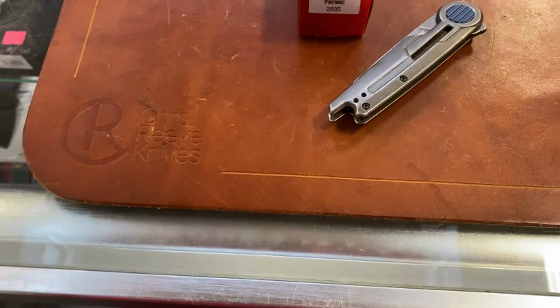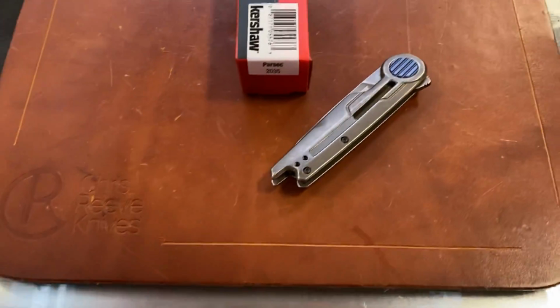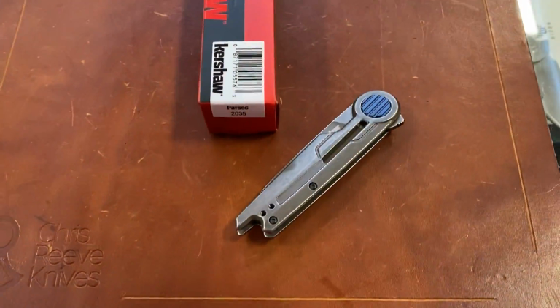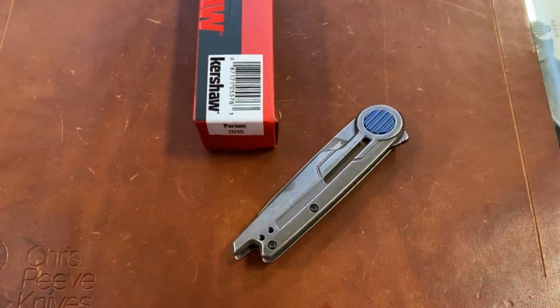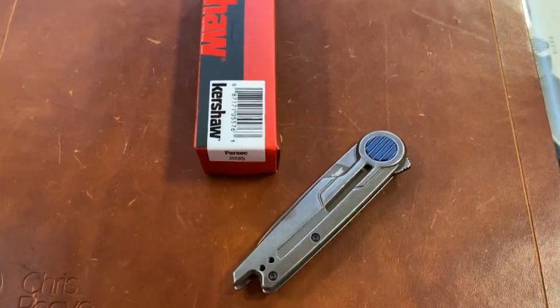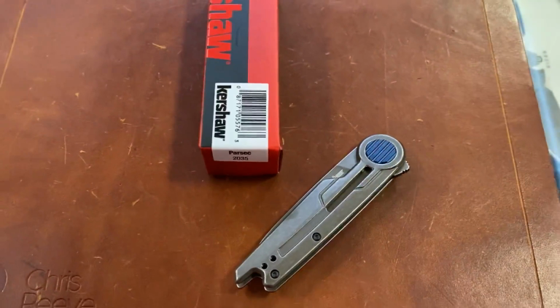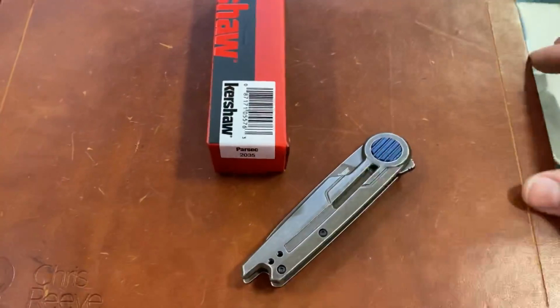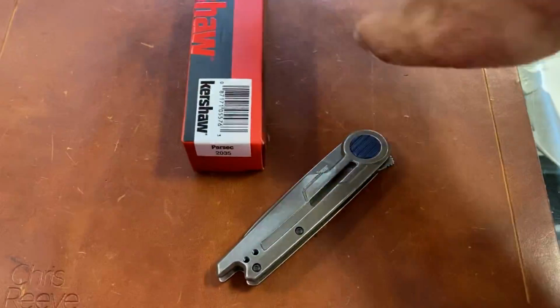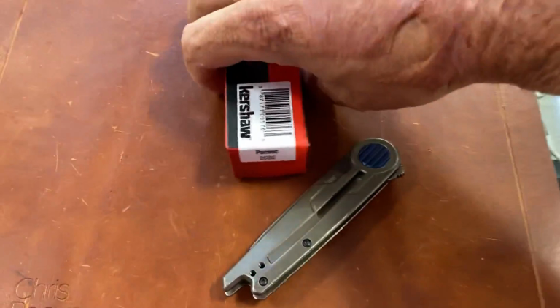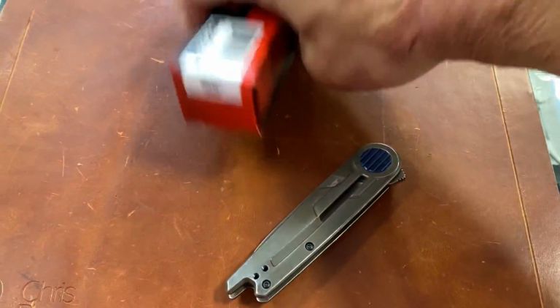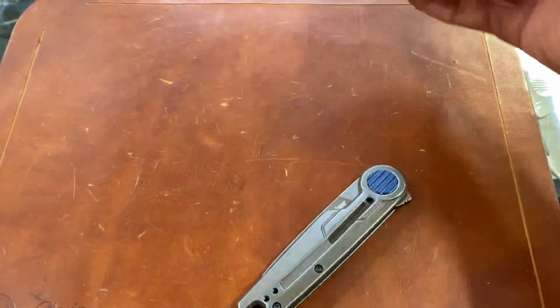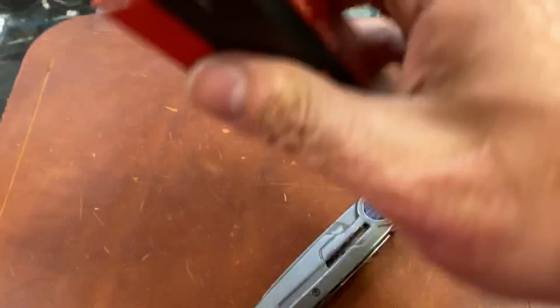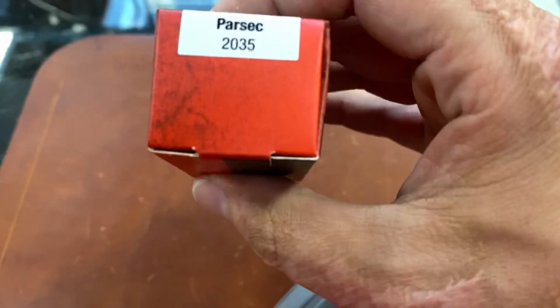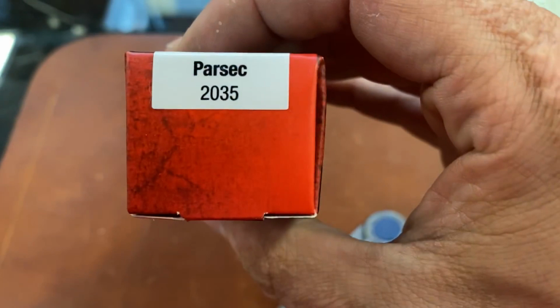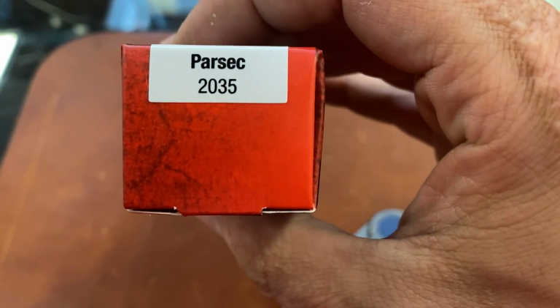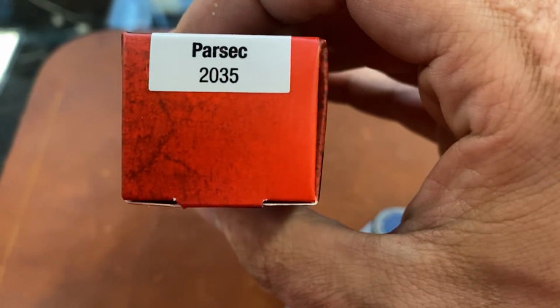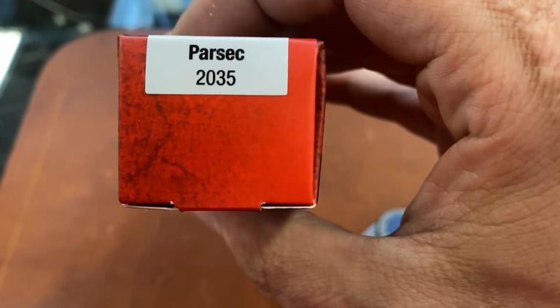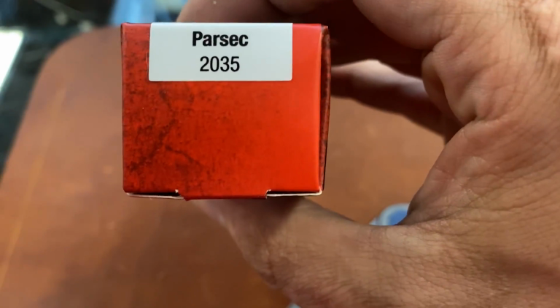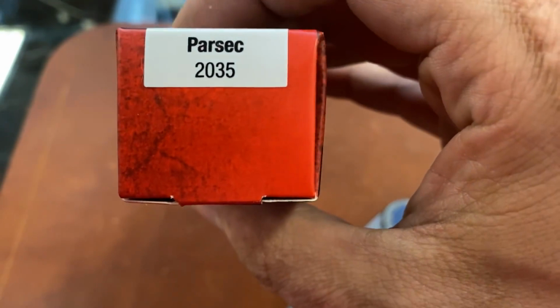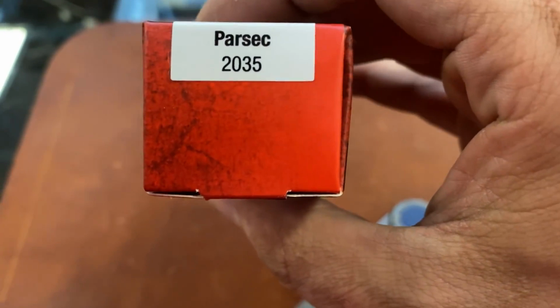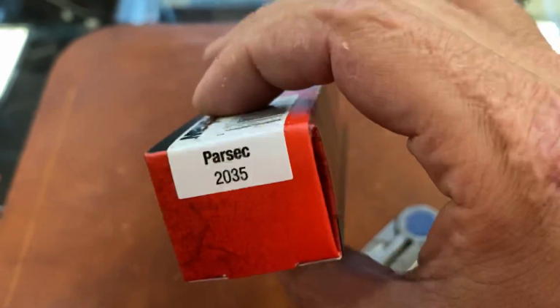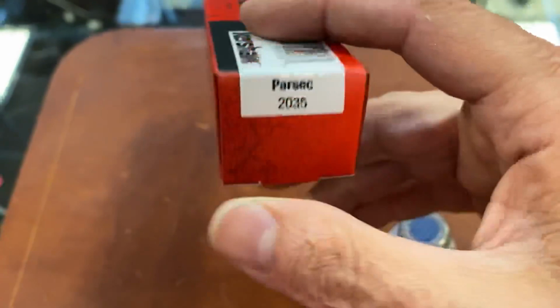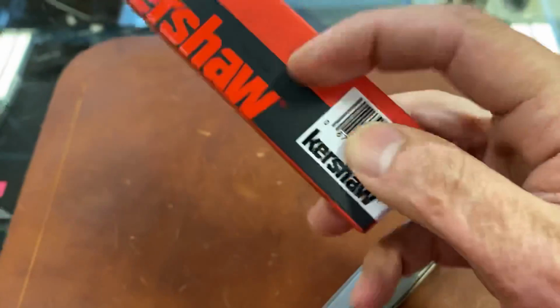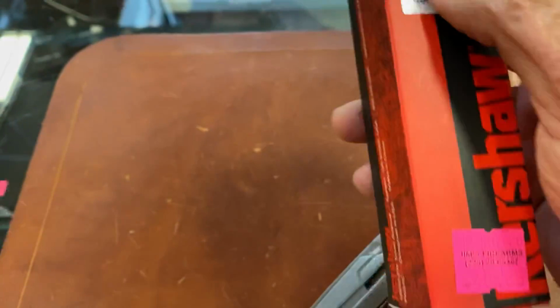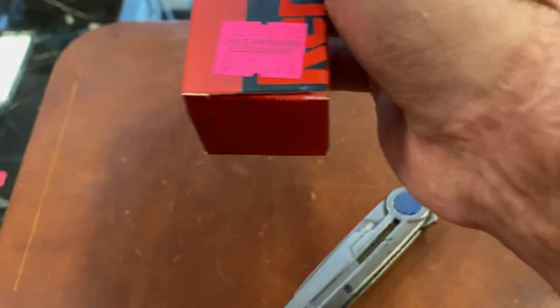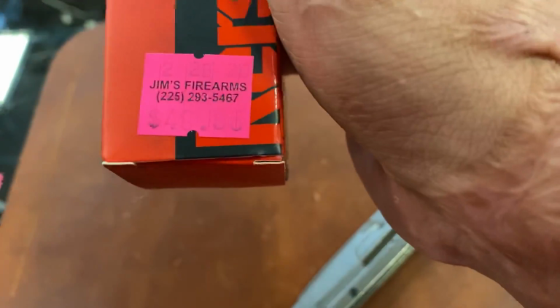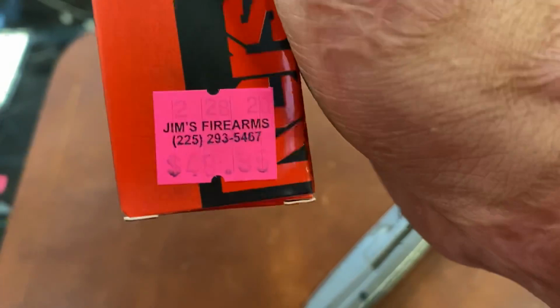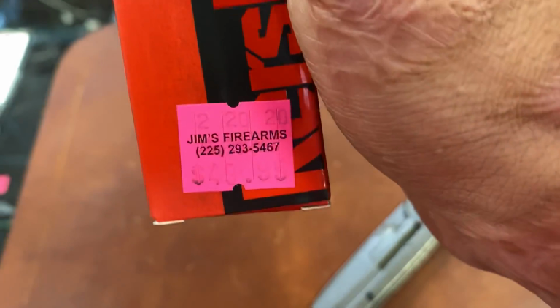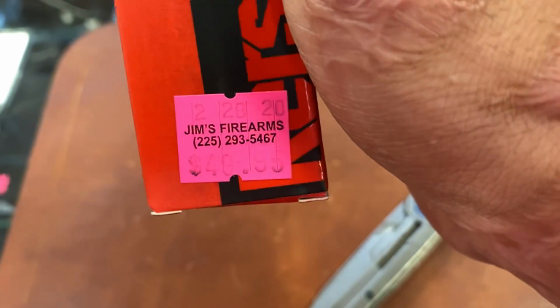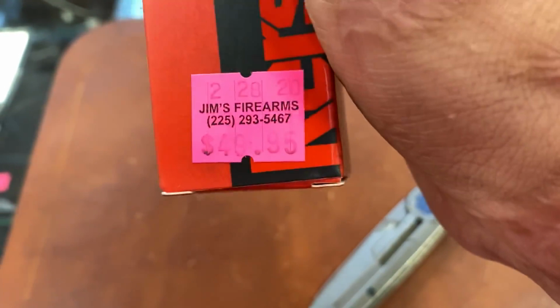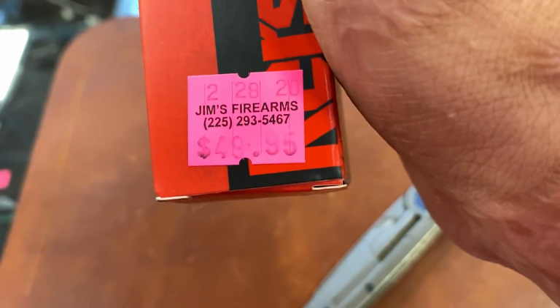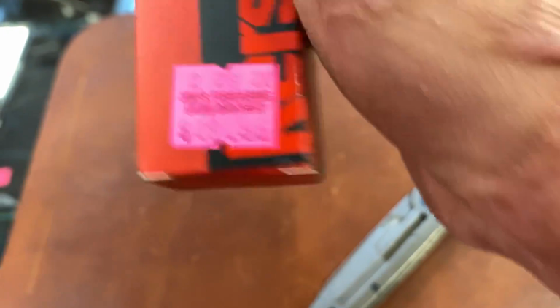Back again at Jim's Firearms in Baton Rouge, Louisiana, checking out a new Kershaw offering — the Parsec 2035. I guess that's how you say it, and there's a price of $48.95.